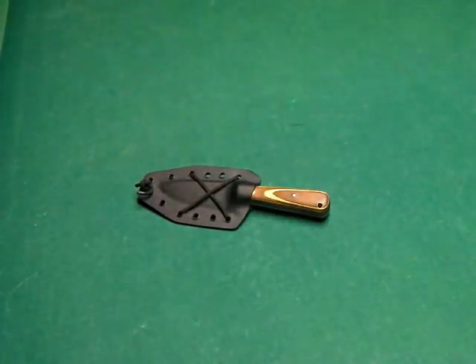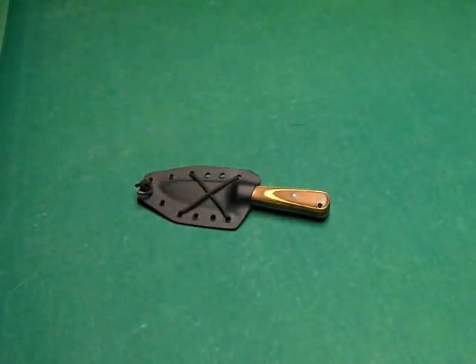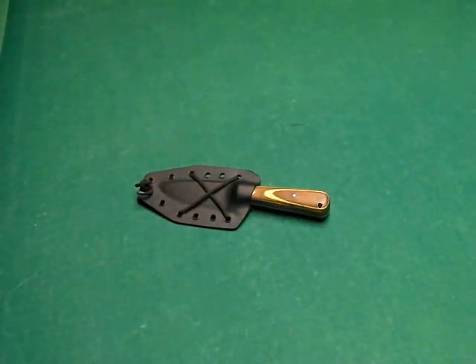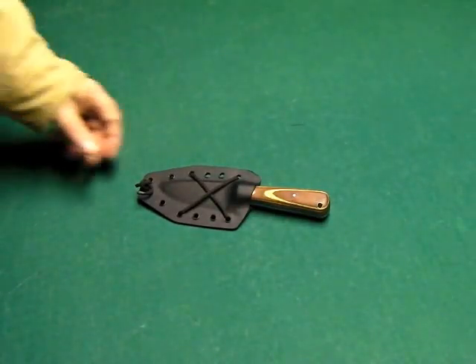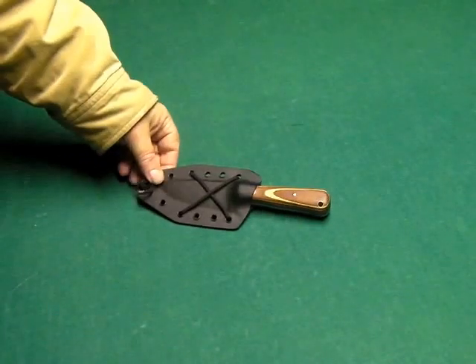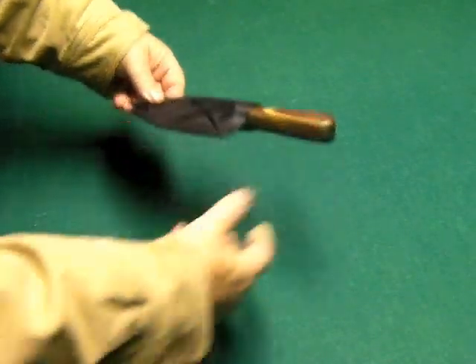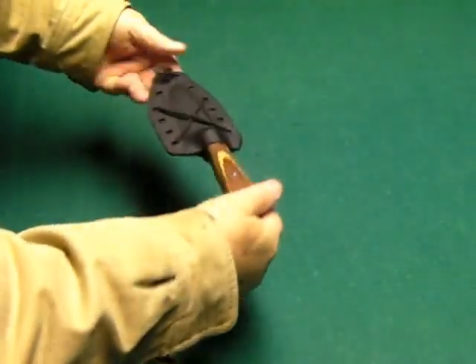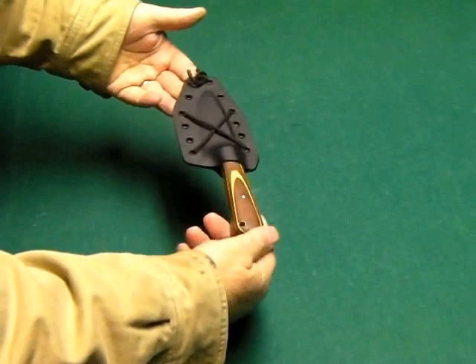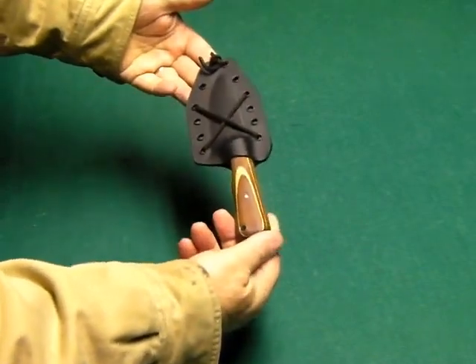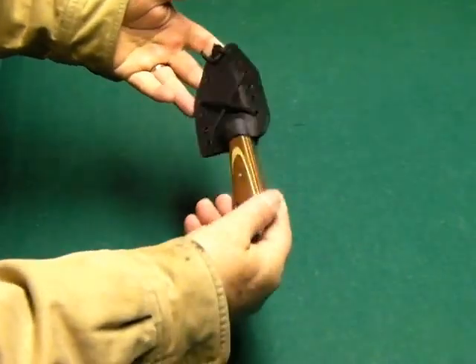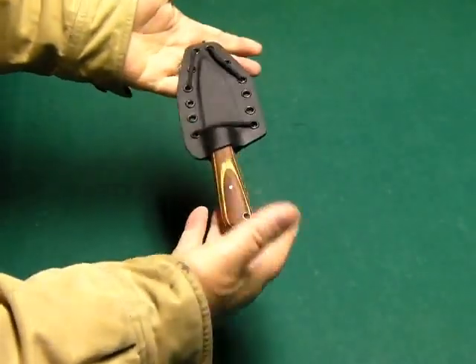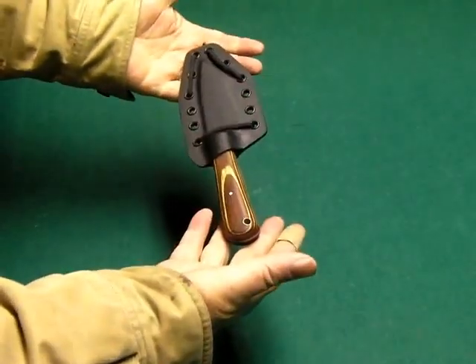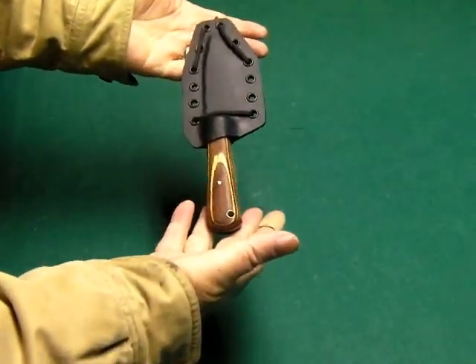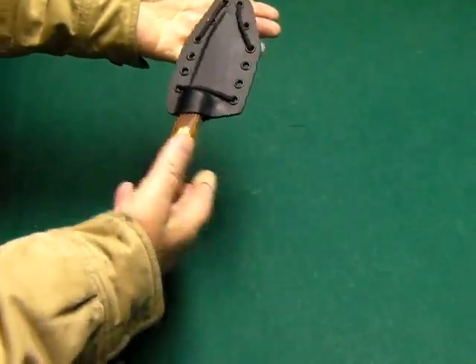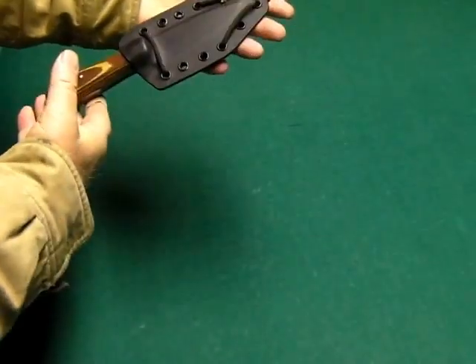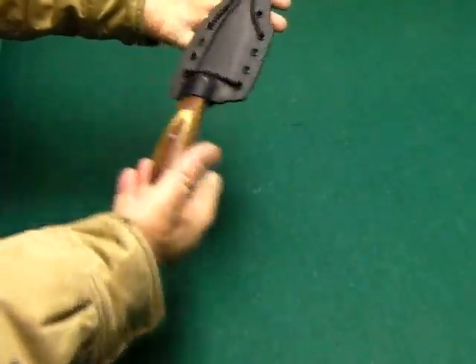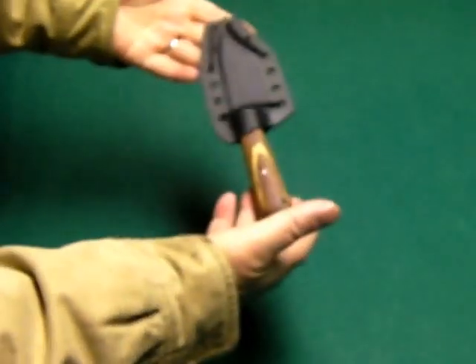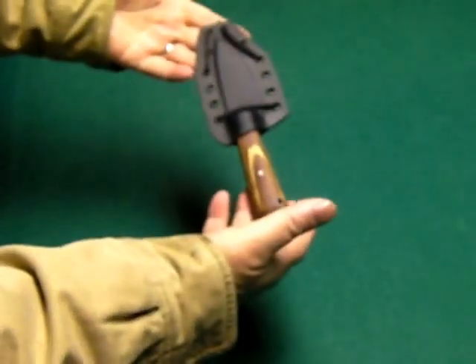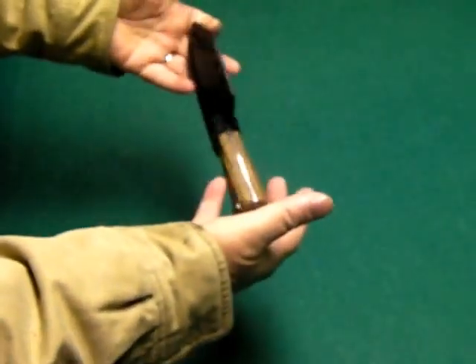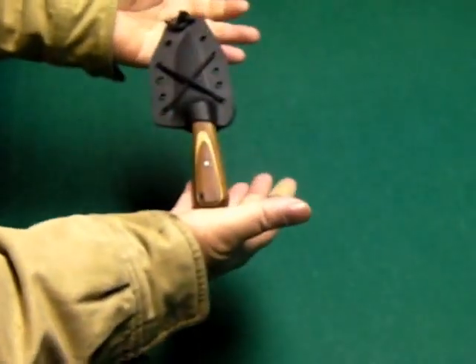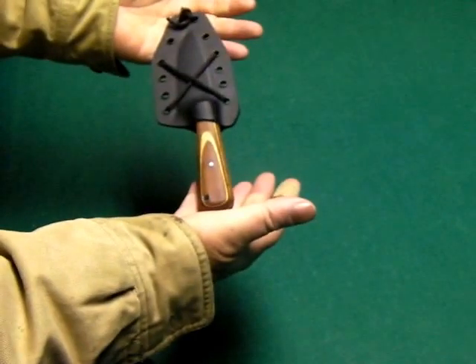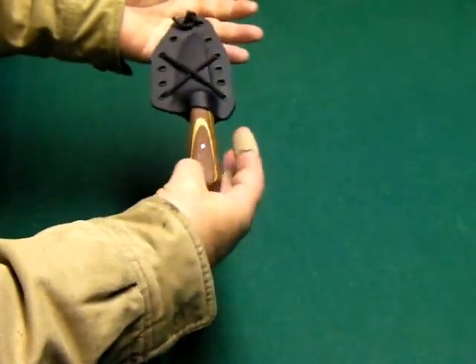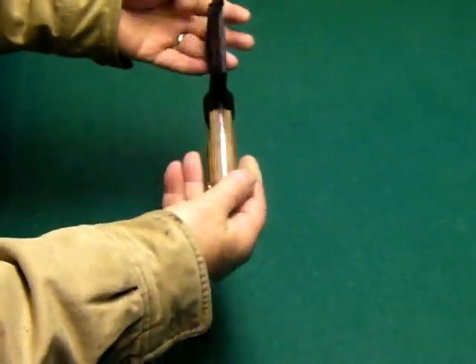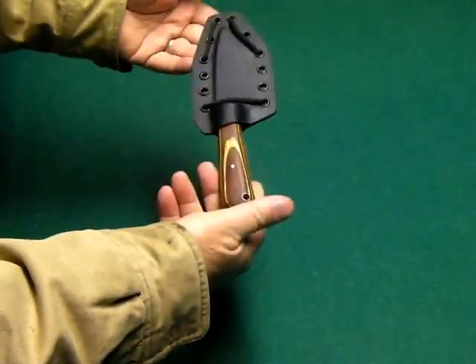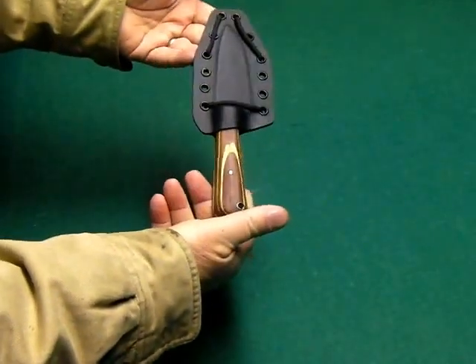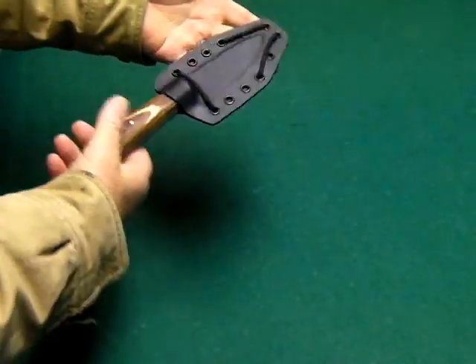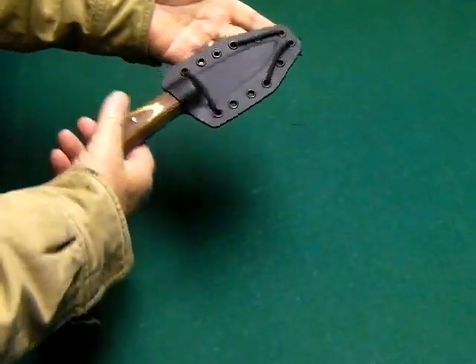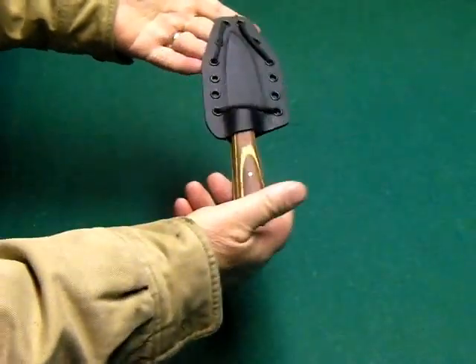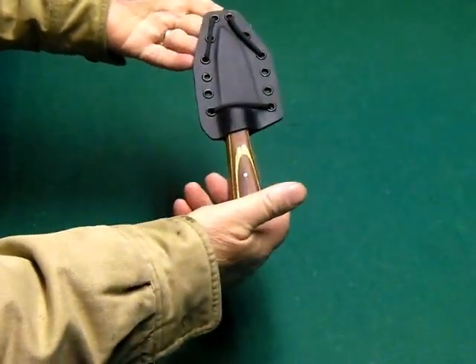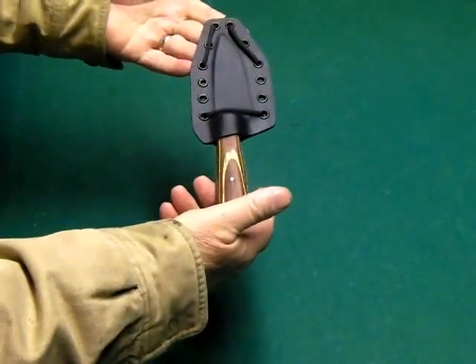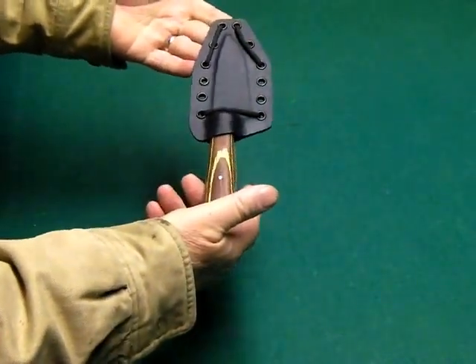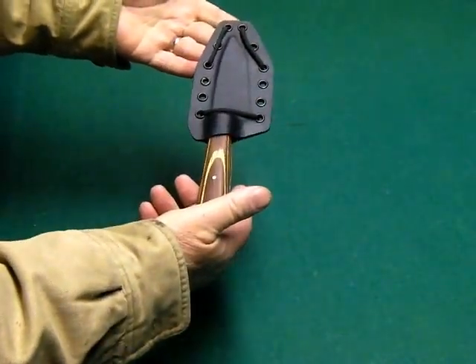Hi guys, just got my knife and I wanted to show it to you. This knife is handmade by Stacey Wright. He sells them on eBay. His eBay seller name is Wrightcom1975.